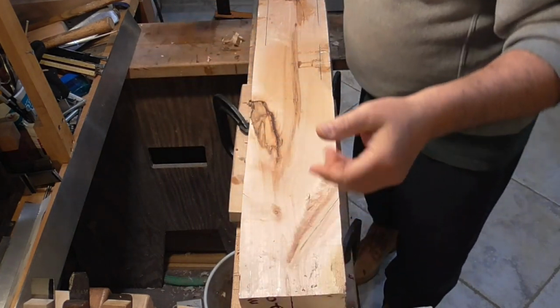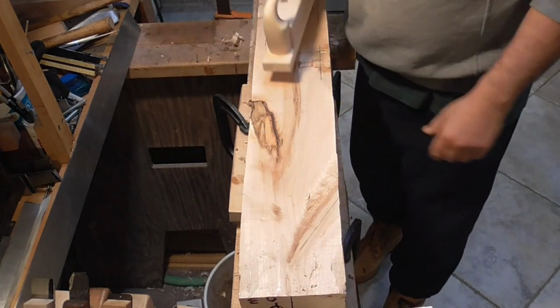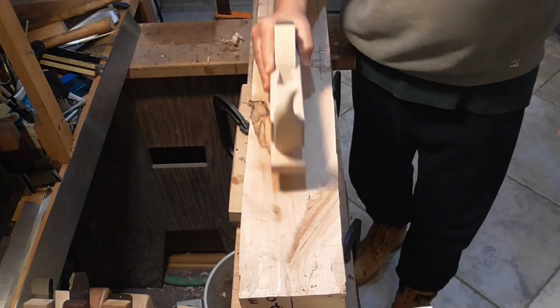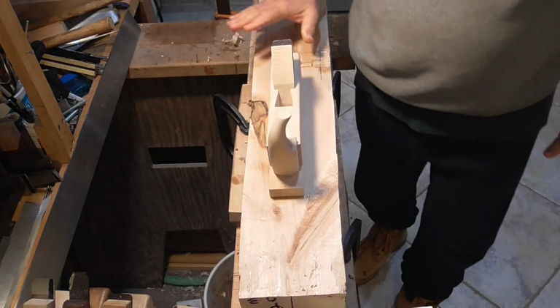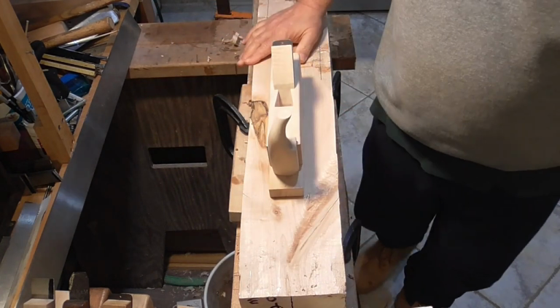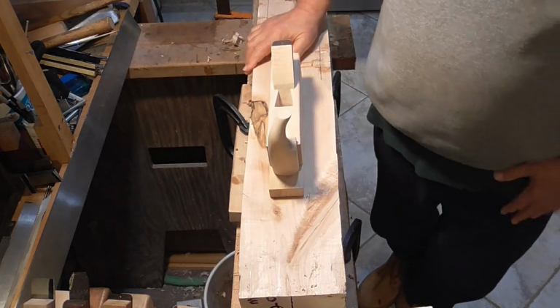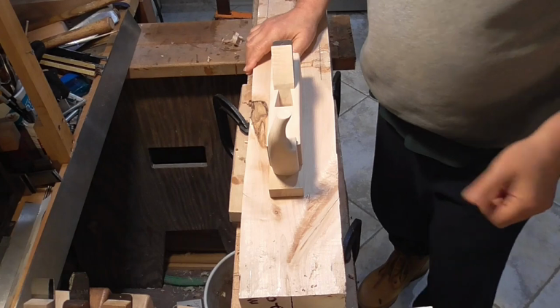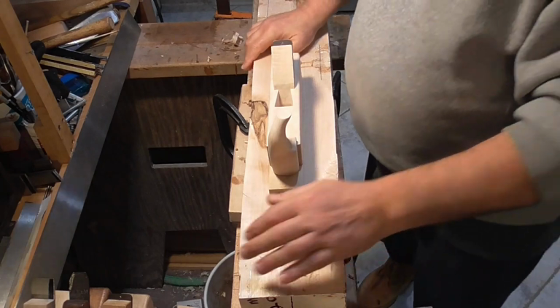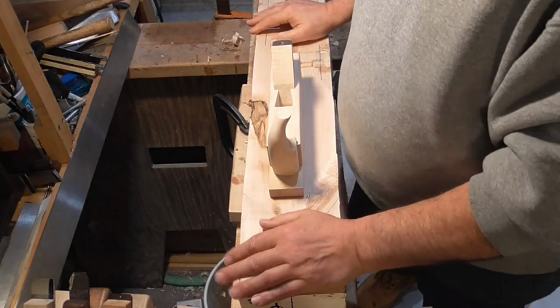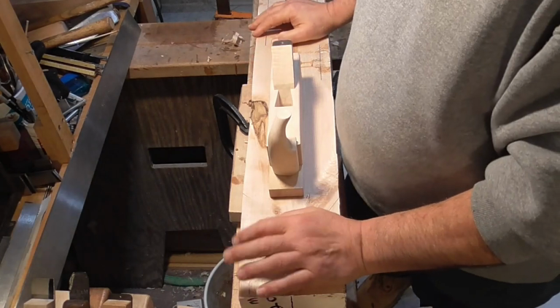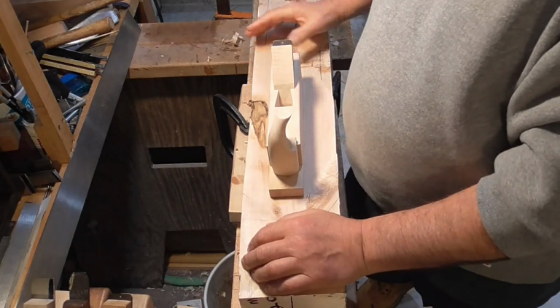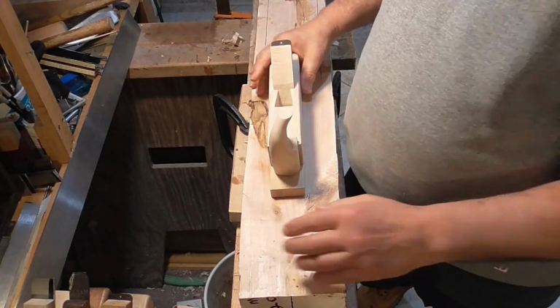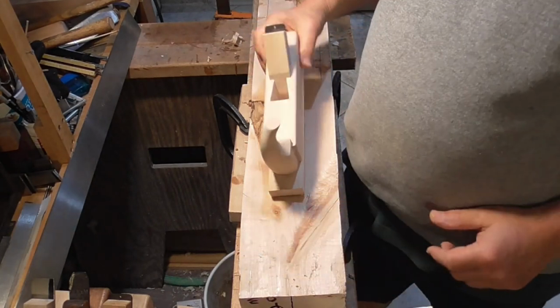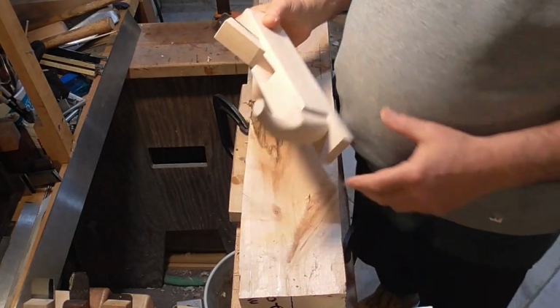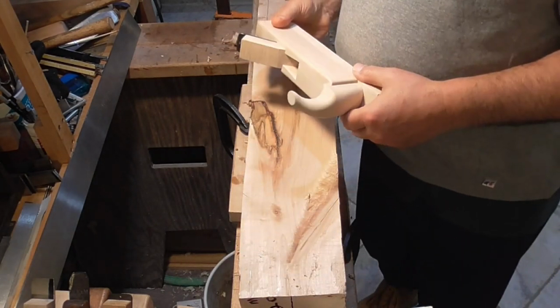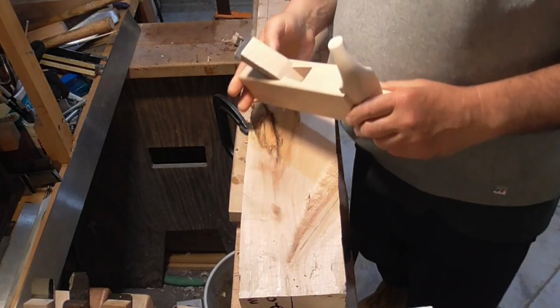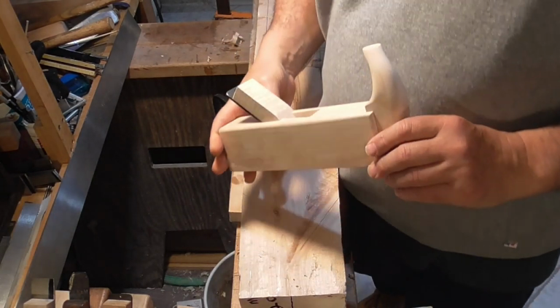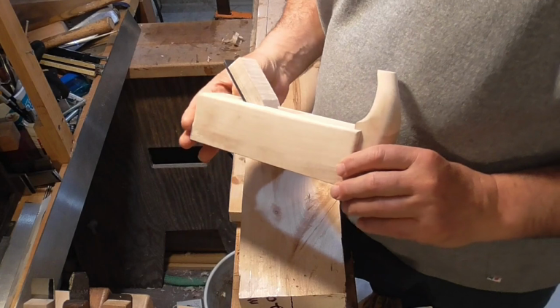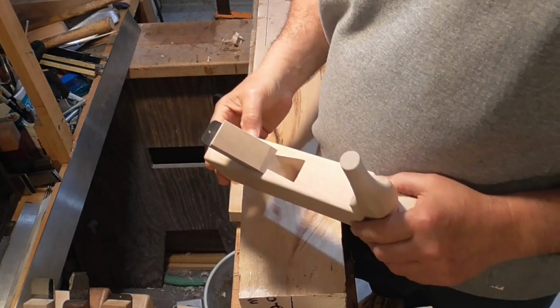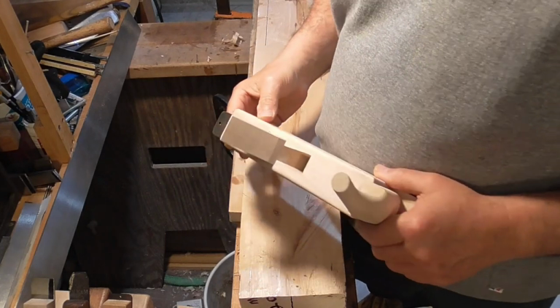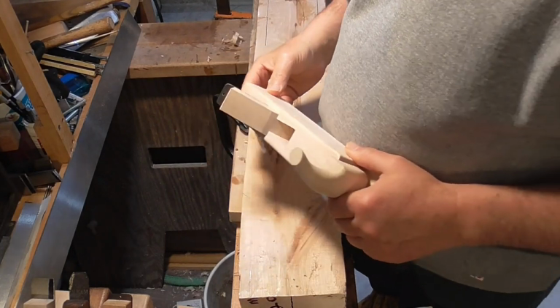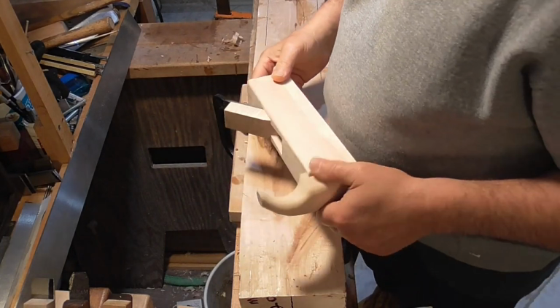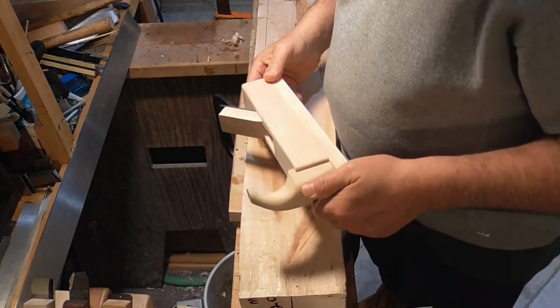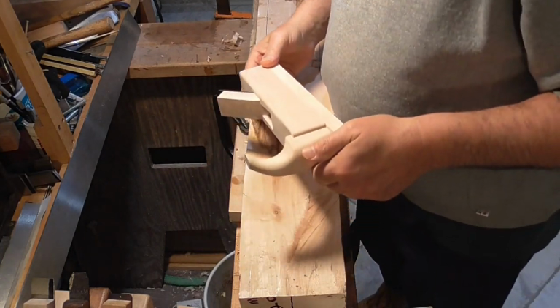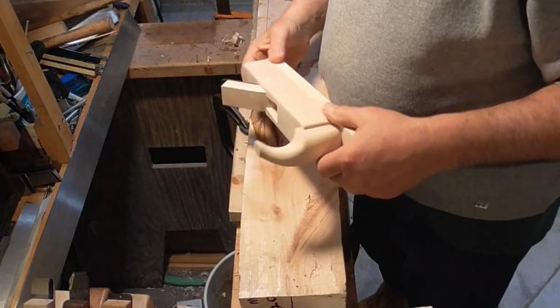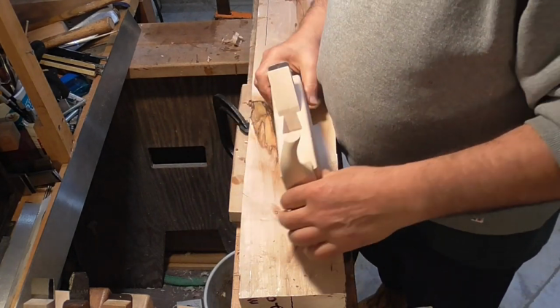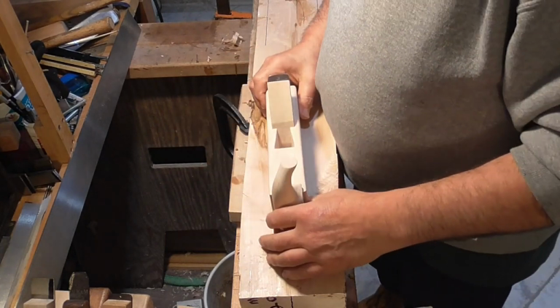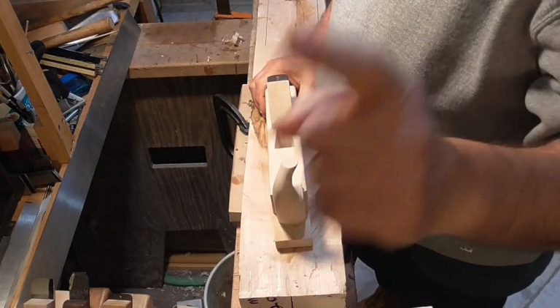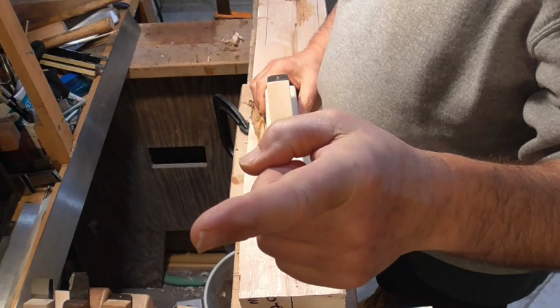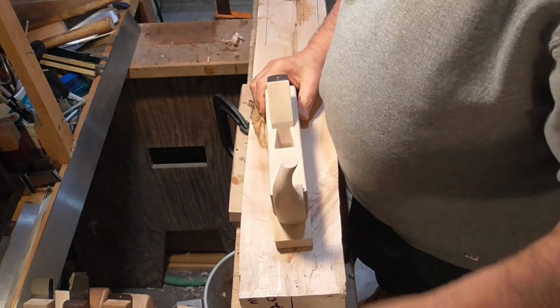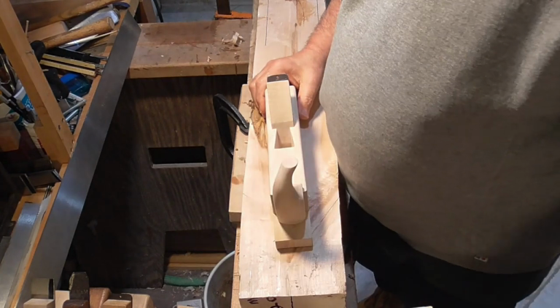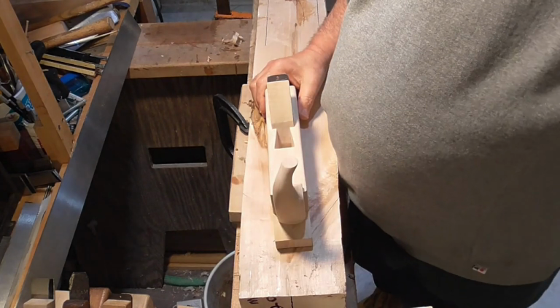Someday this will be a joiner plane. I want to thank everybody for liking, subscribing, and watching the videos. Stay strong — we've got a lot more work to do.